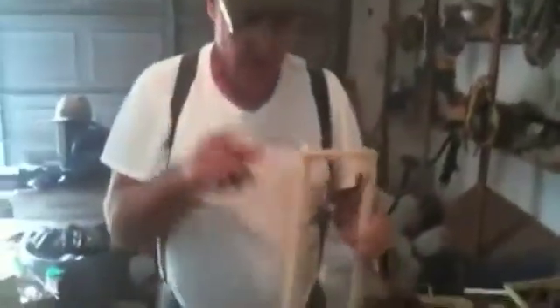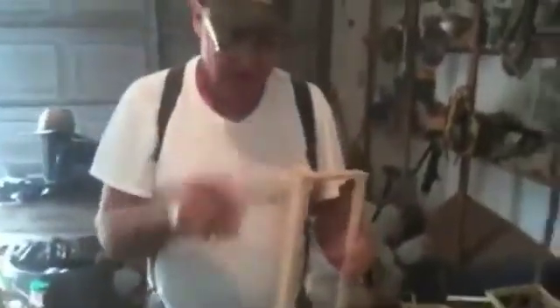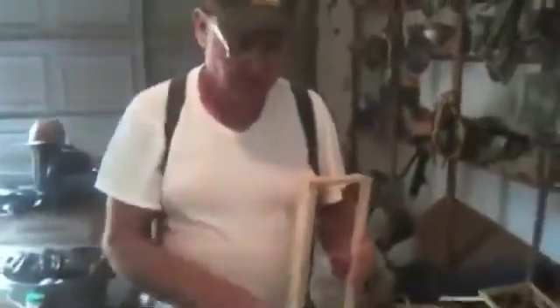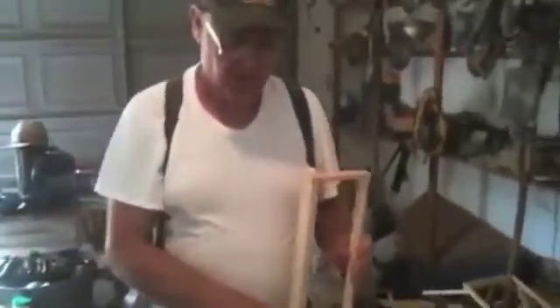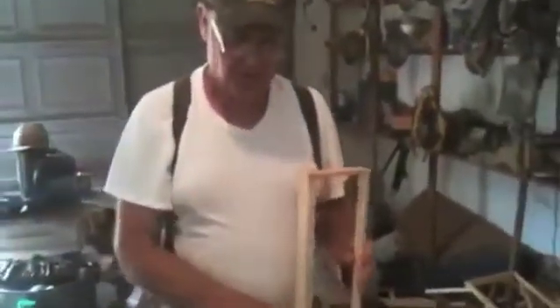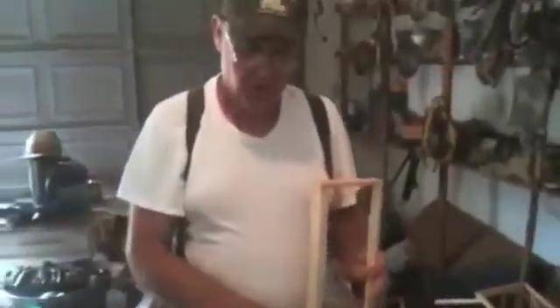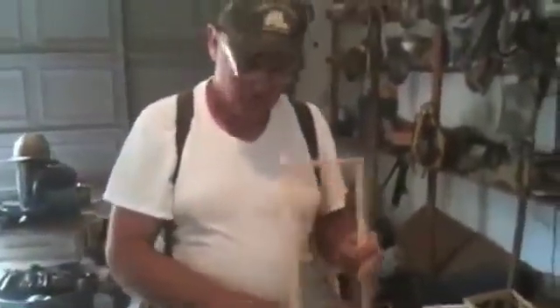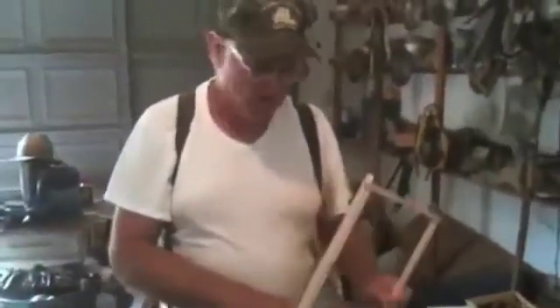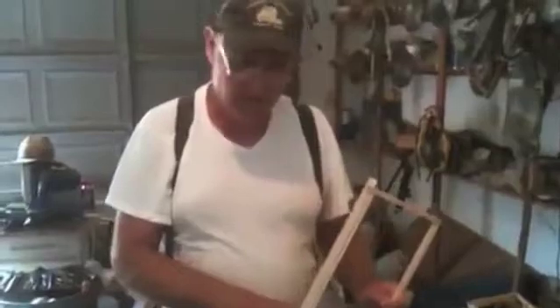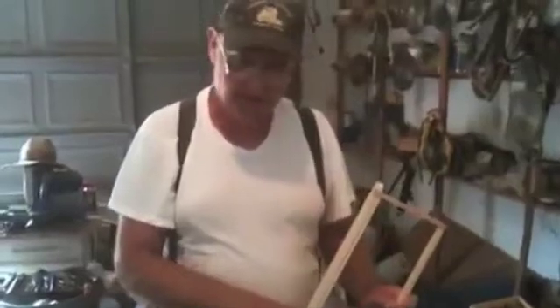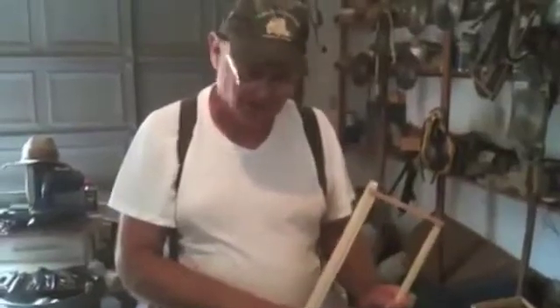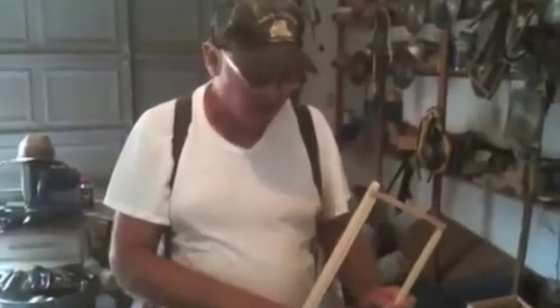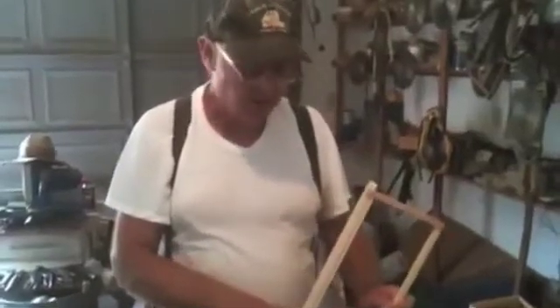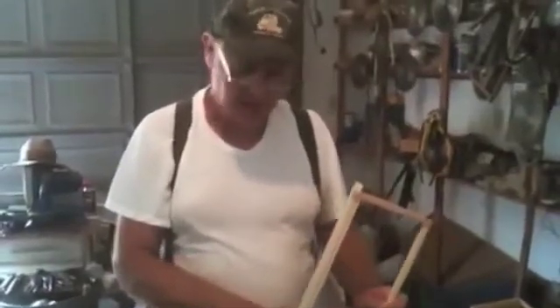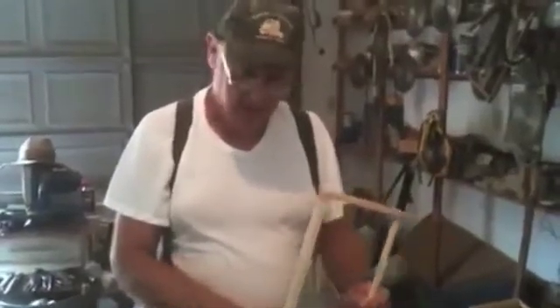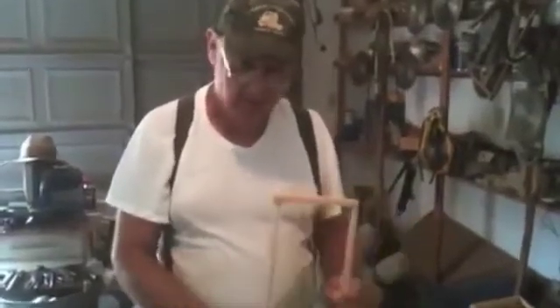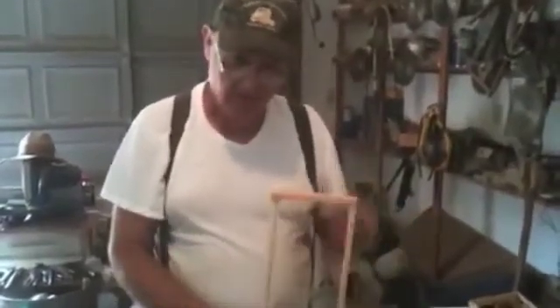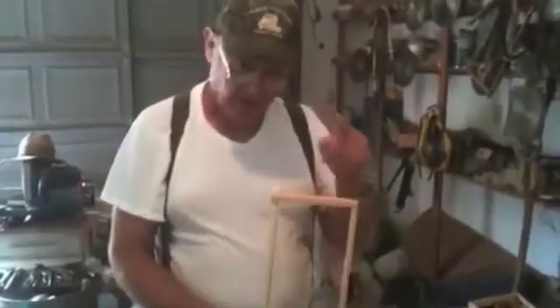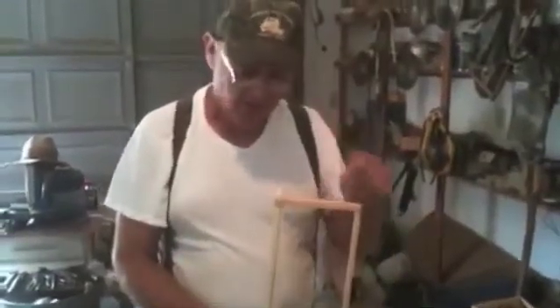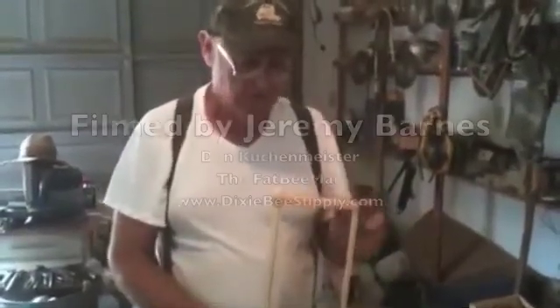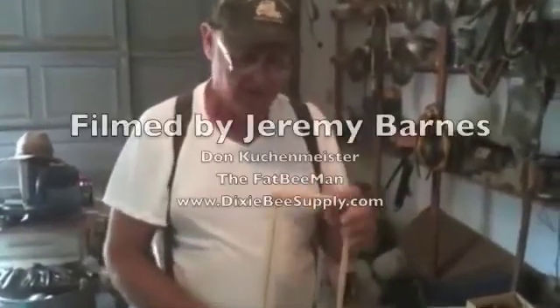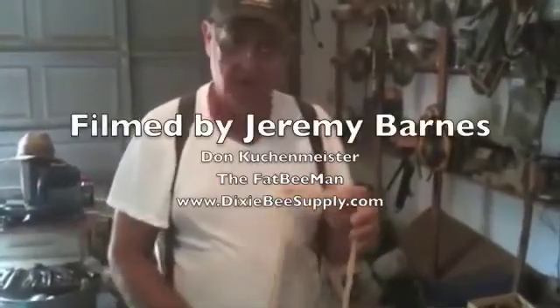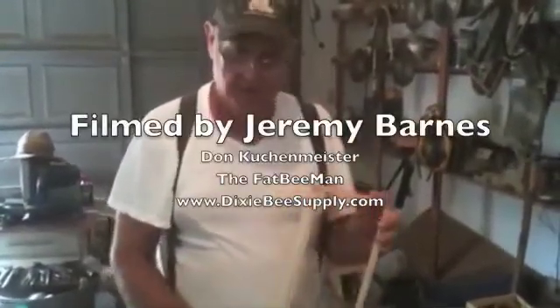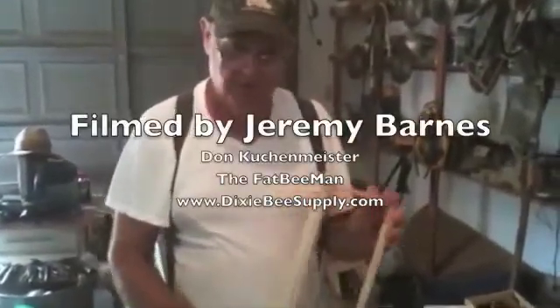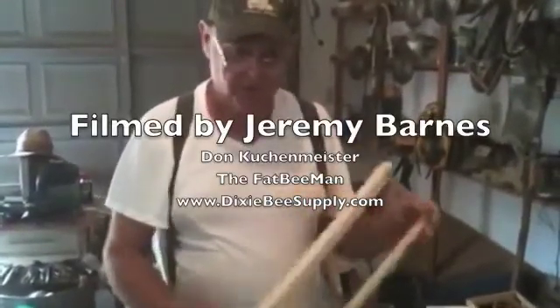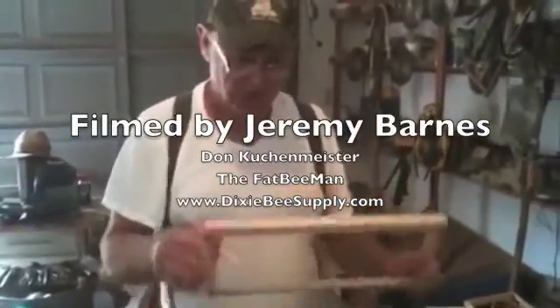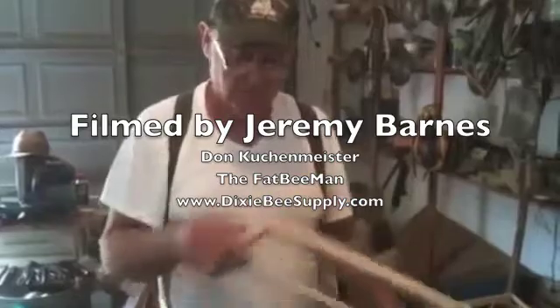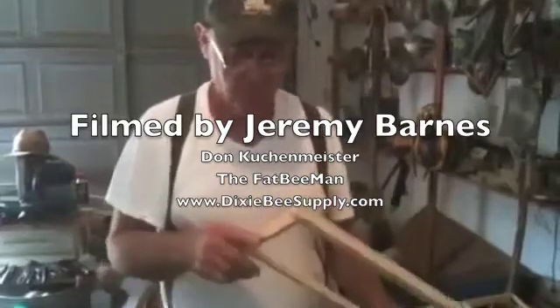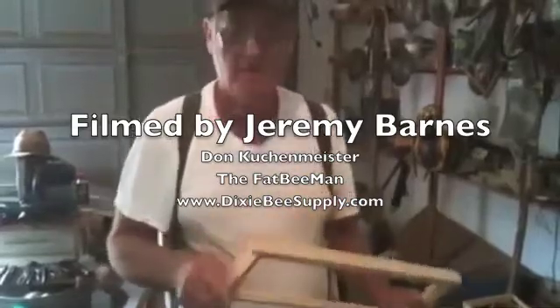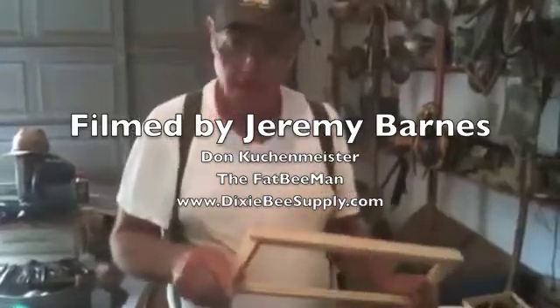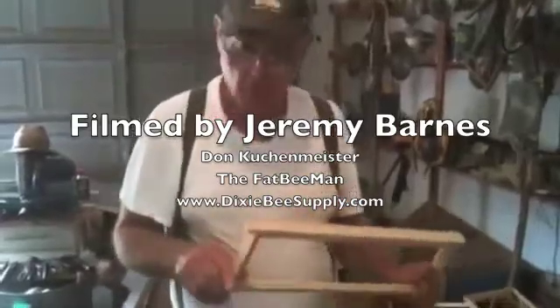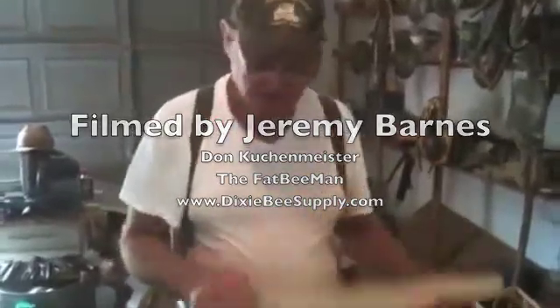If you like these videos, go to my webpage, DixieBeeSupply.com. Click the yellow button to keep these videos coming. Thank you for watching.